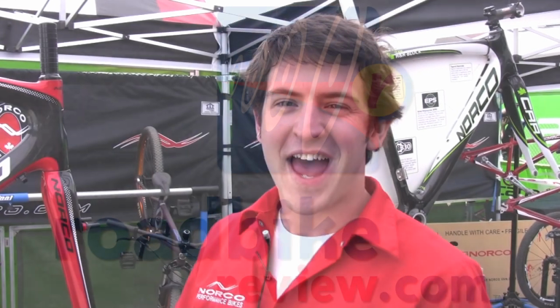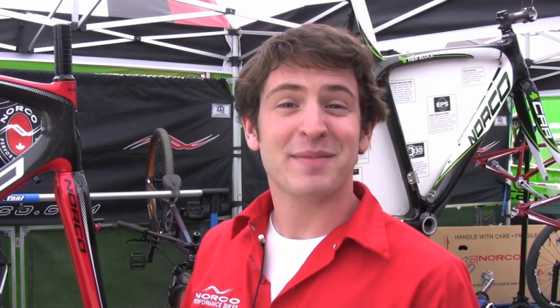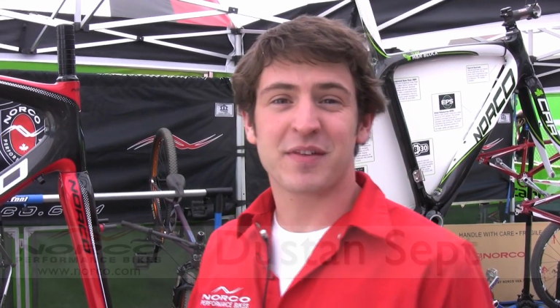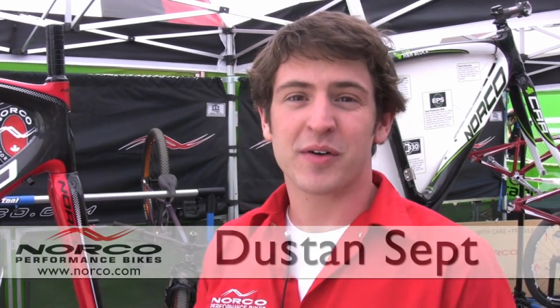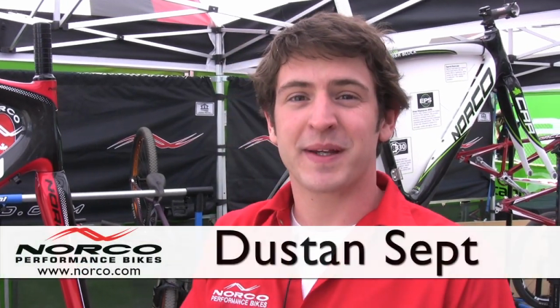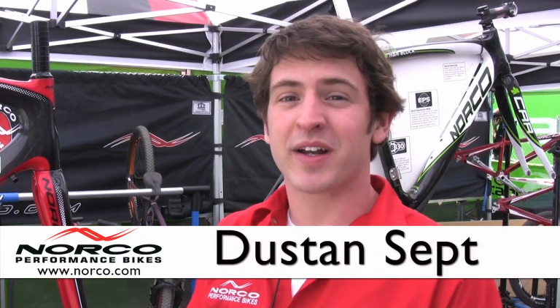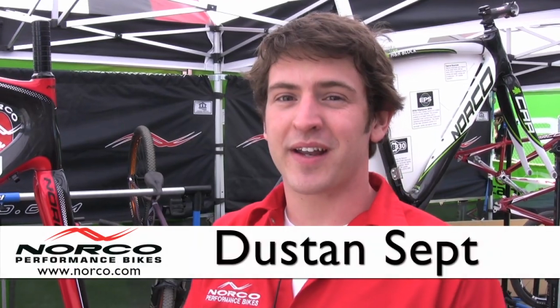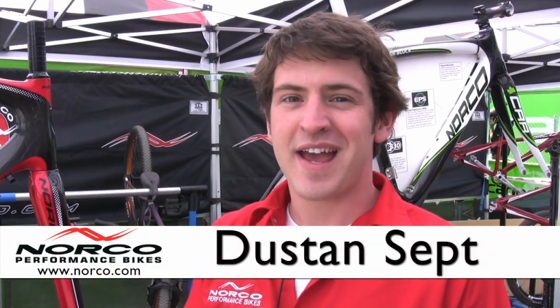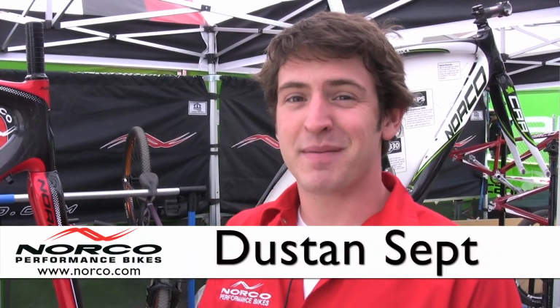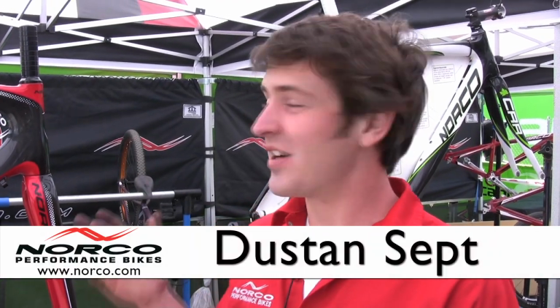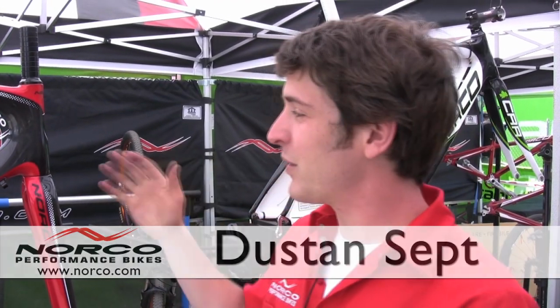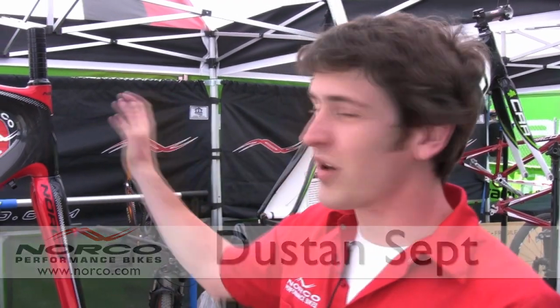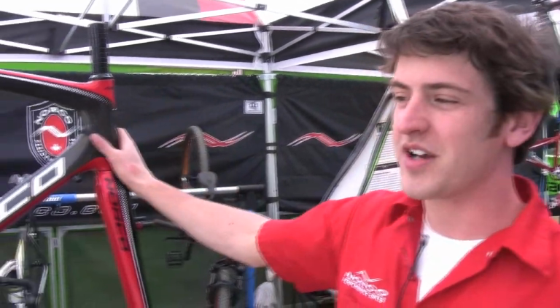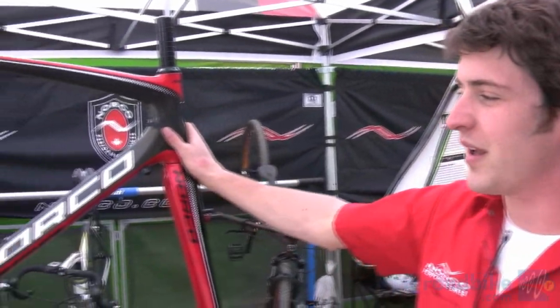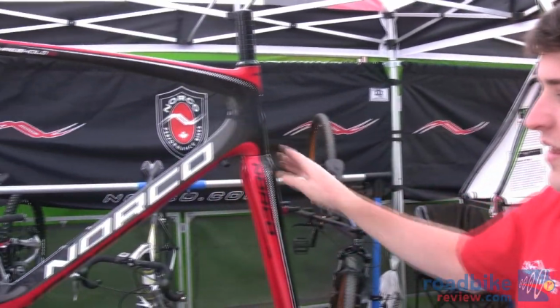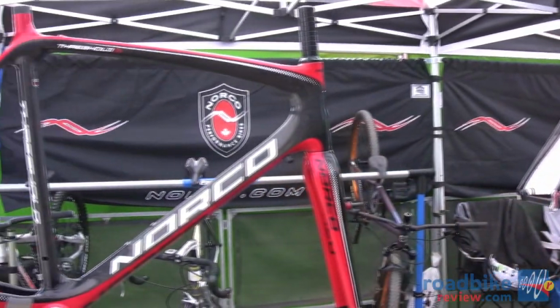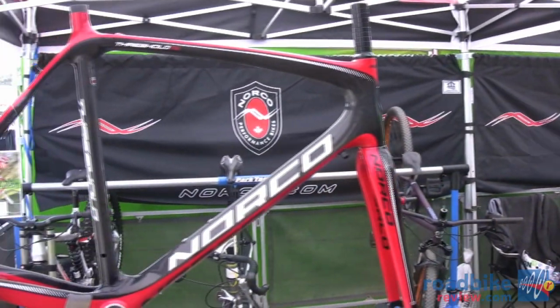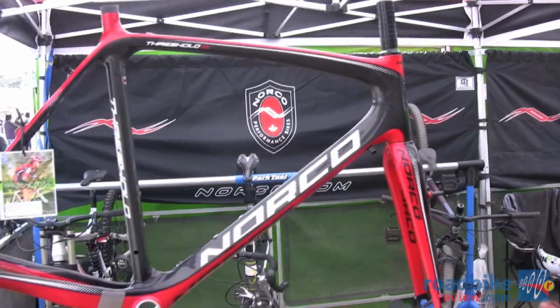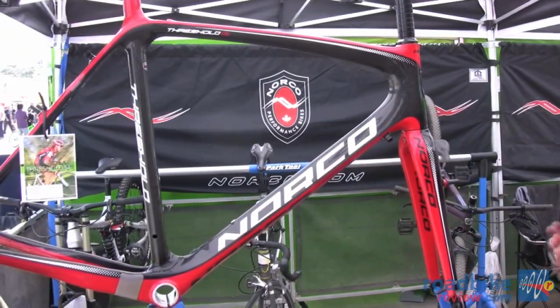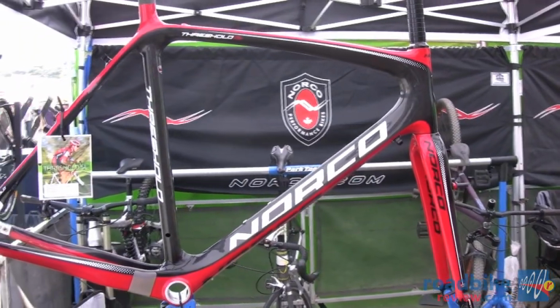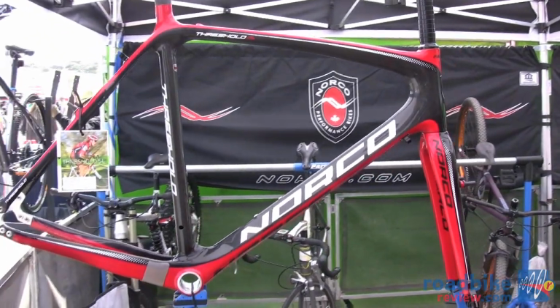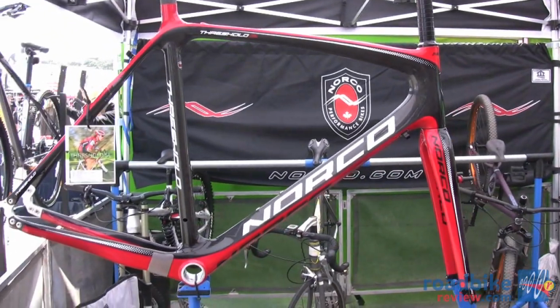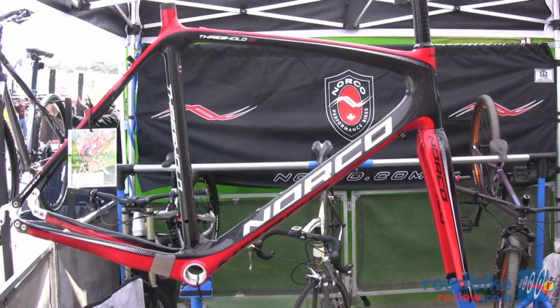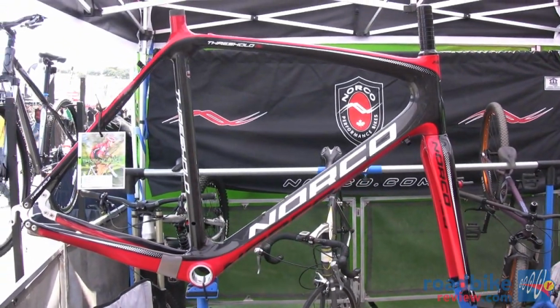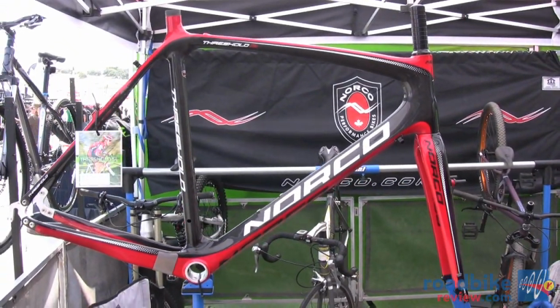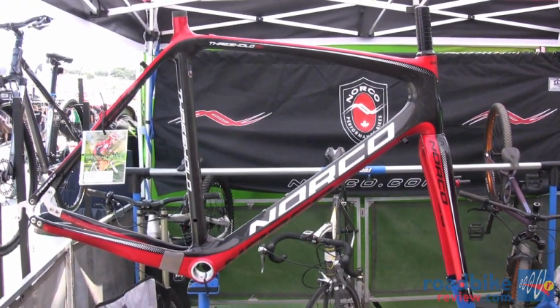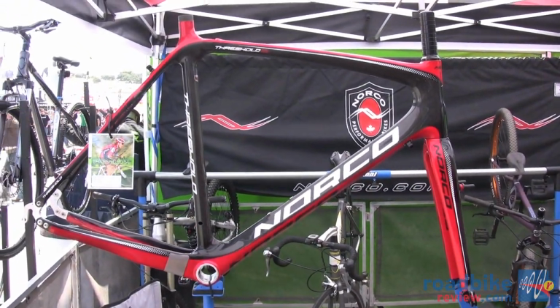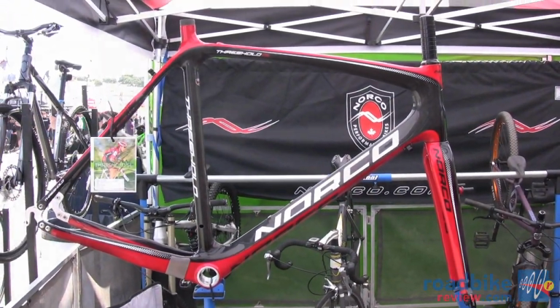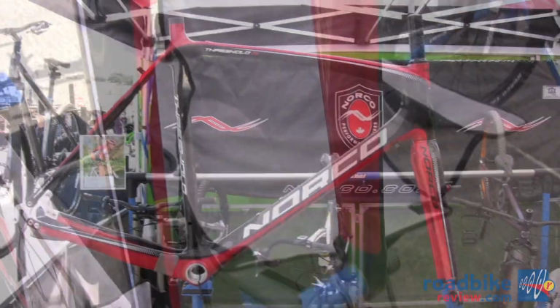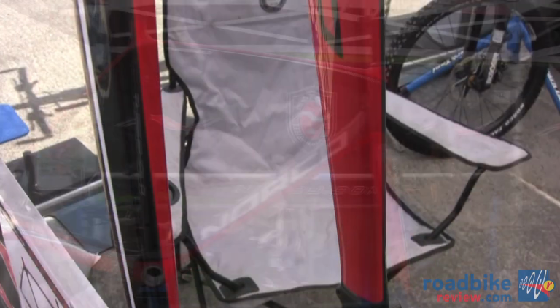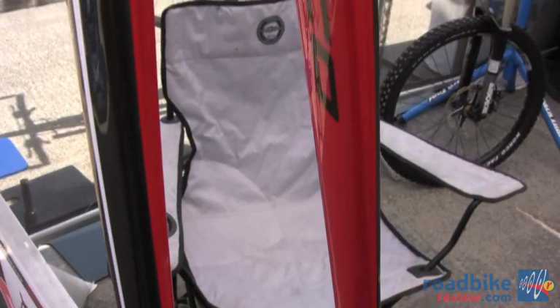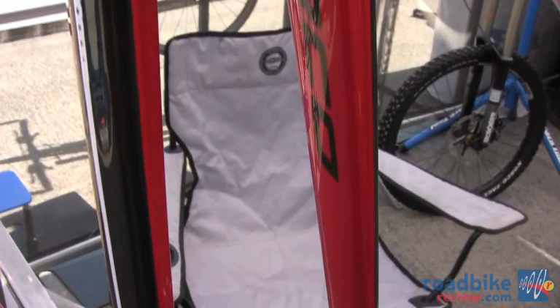Hey, I'm Dustin from Norco, the PR Marketing Coordinator, and I'm here to talk about the Norco Threshold. This is the first carbon cross bike that Norco has produced. It is available in 2012 in three different price points.